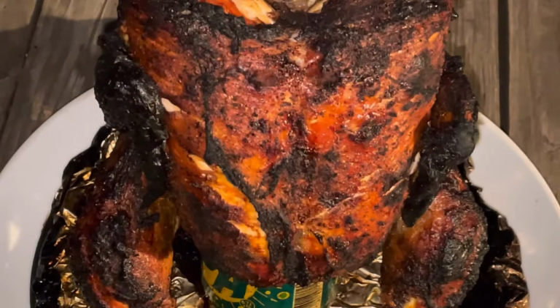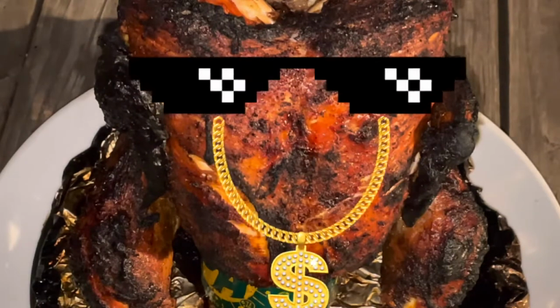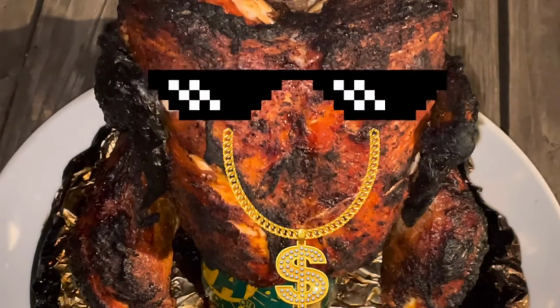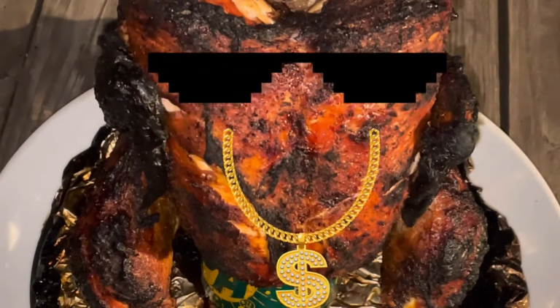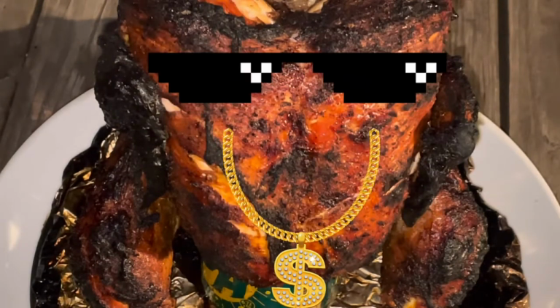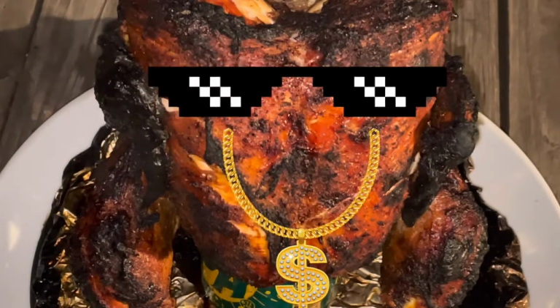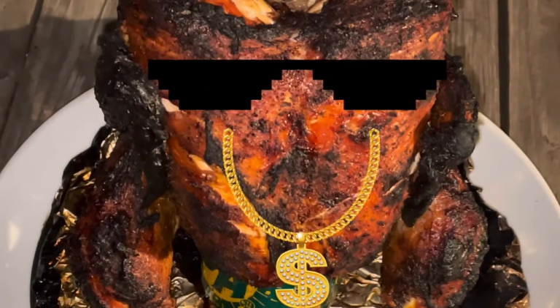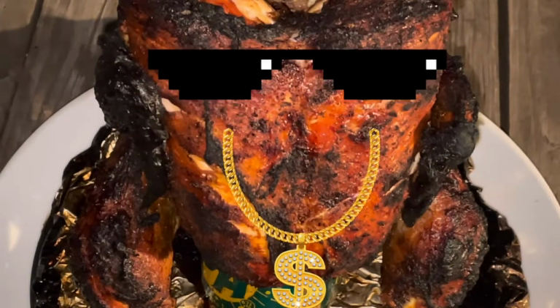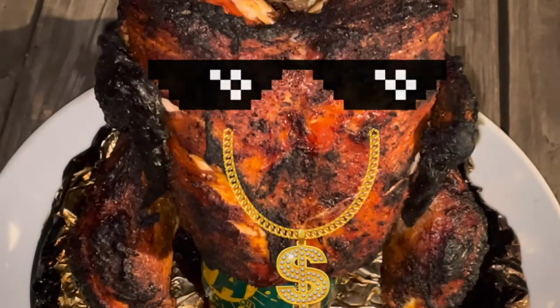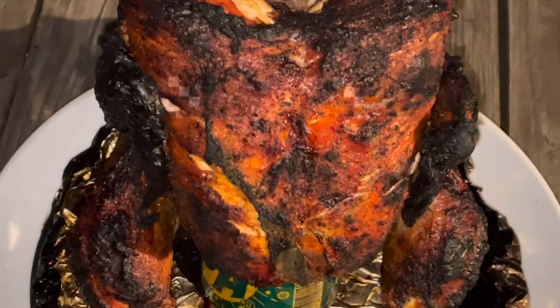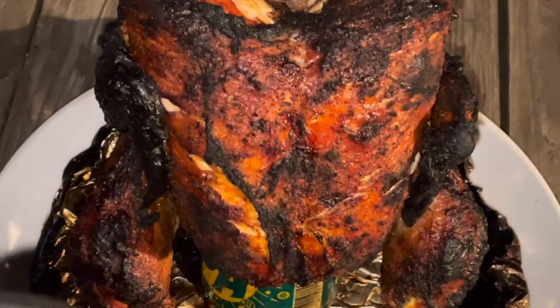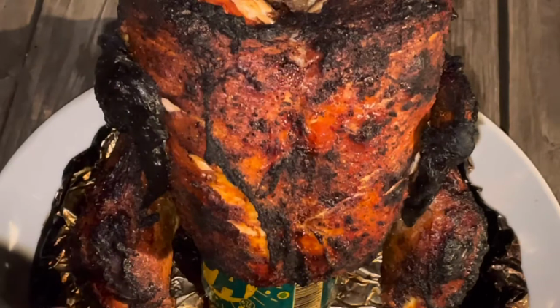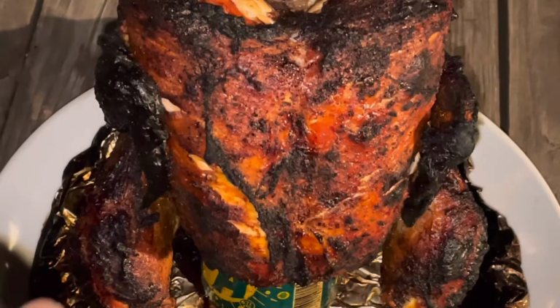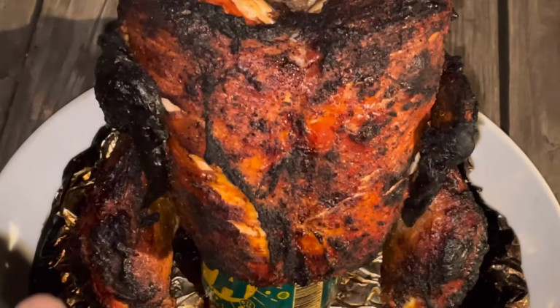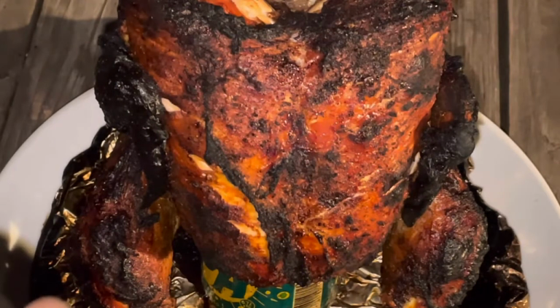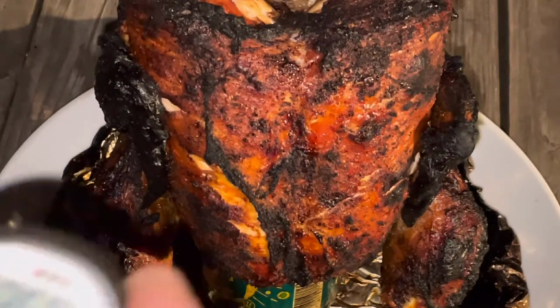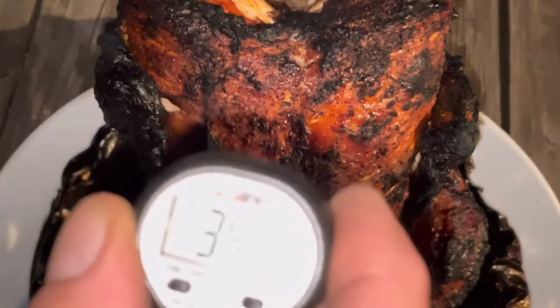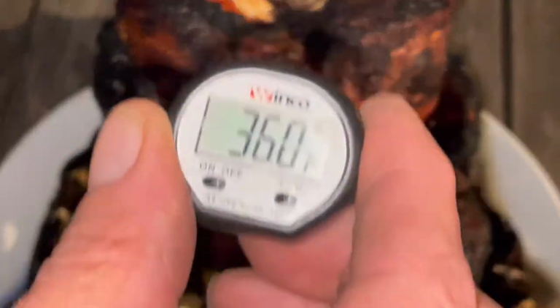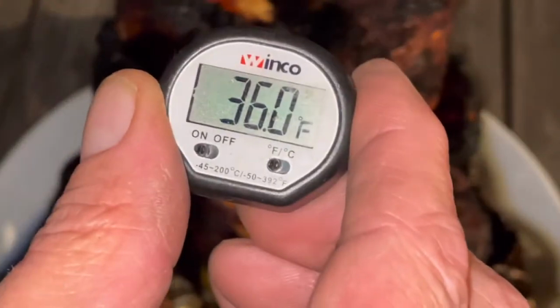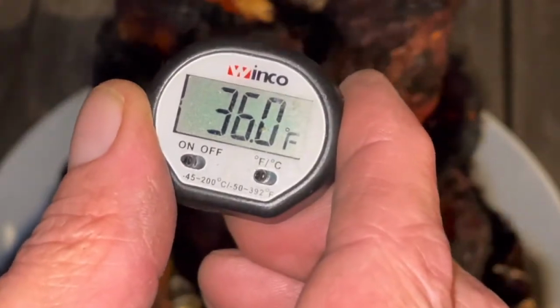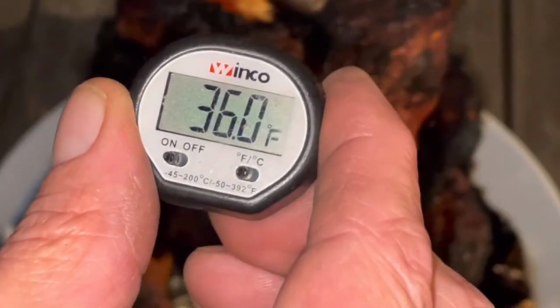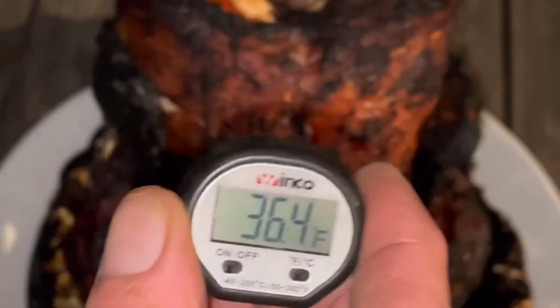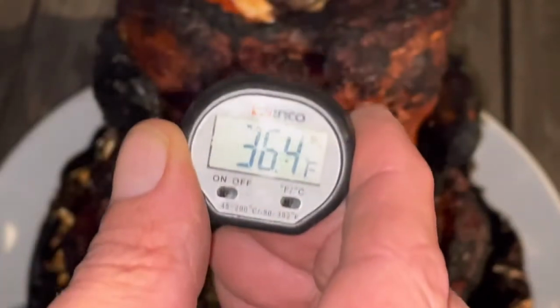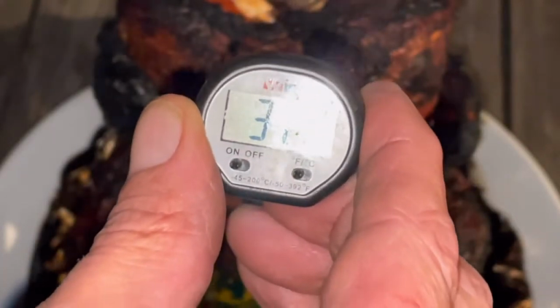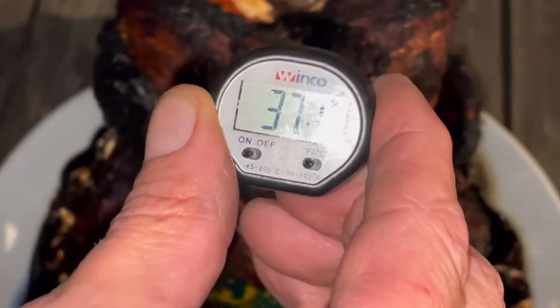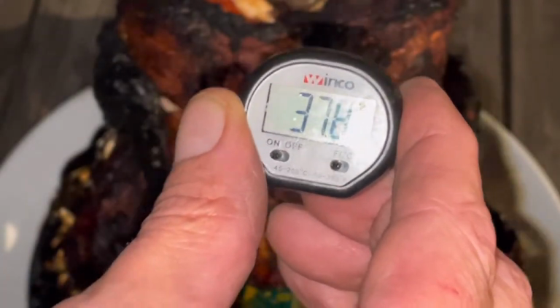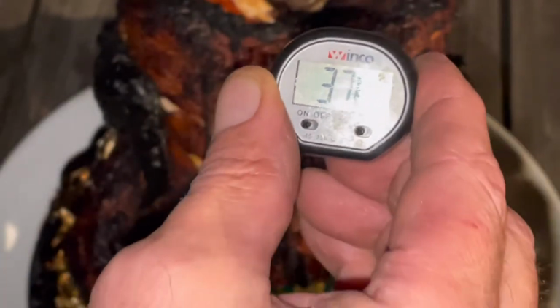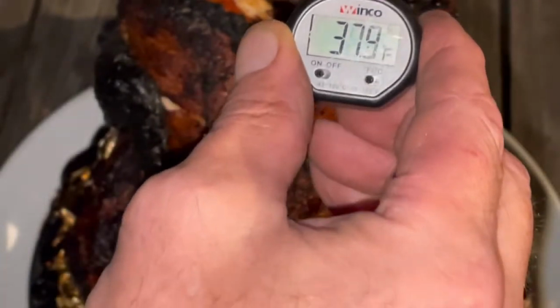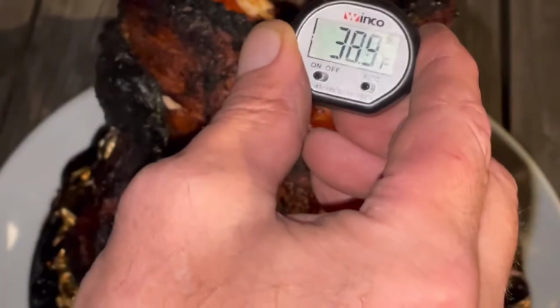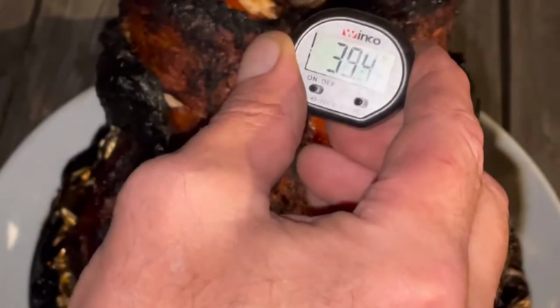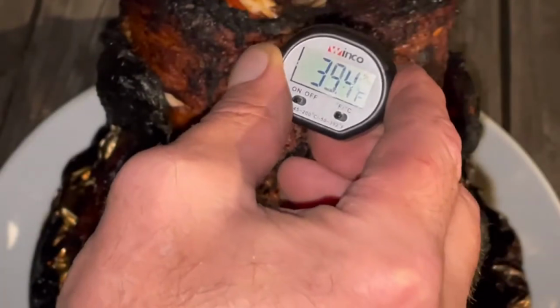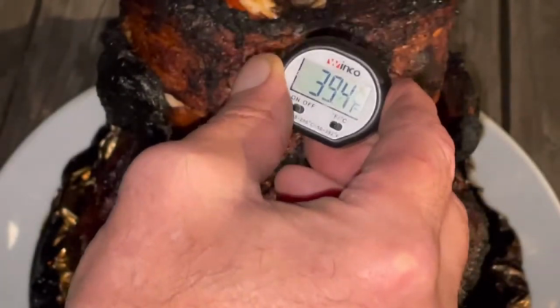No more than that. Cooked perfect — unbelievable. What do you guys think? Let me know in the comments. Oh and by the way, it's about 36 degrees out here tonight.